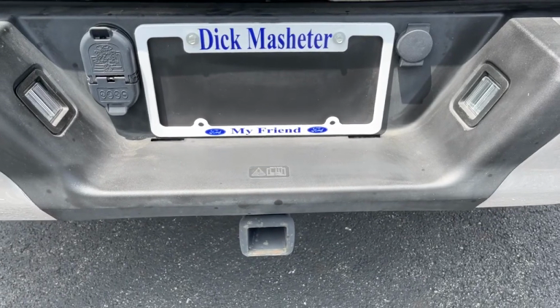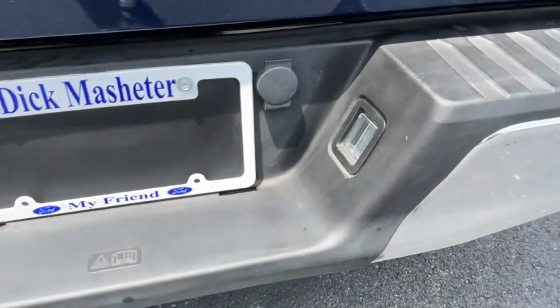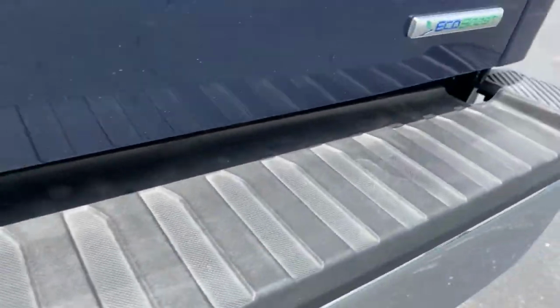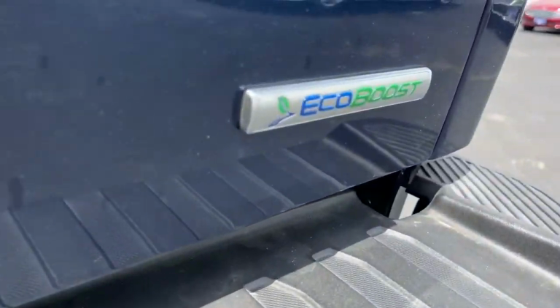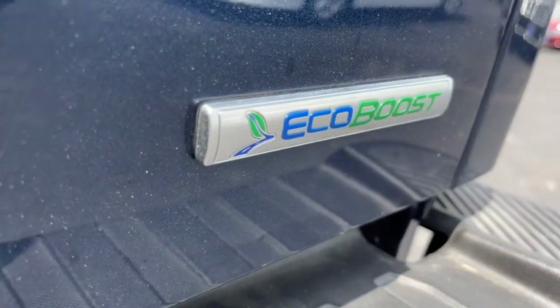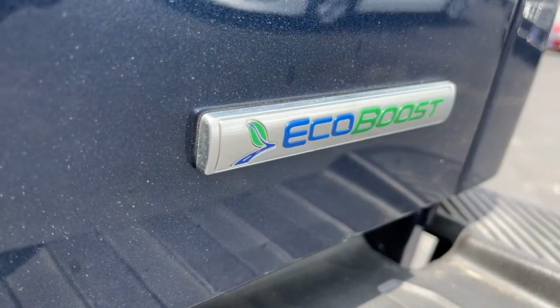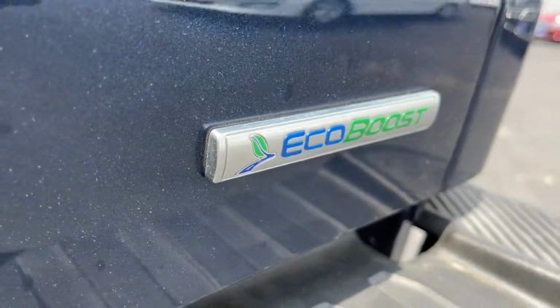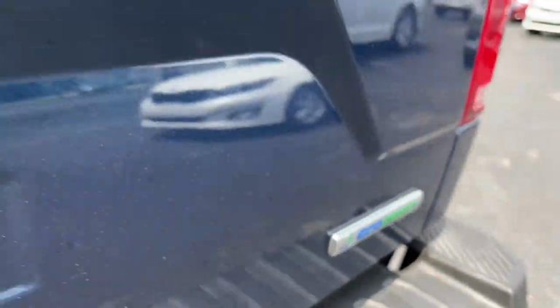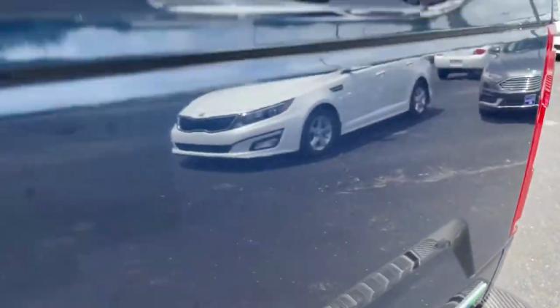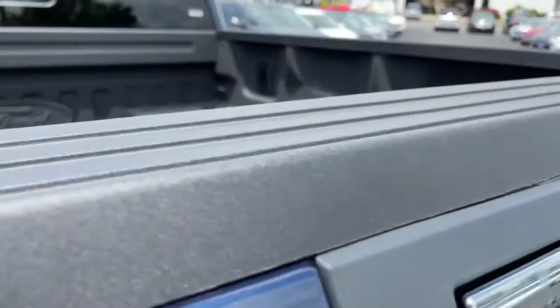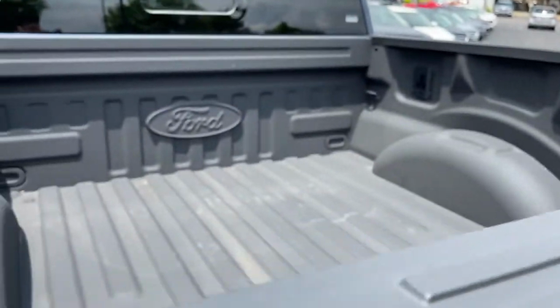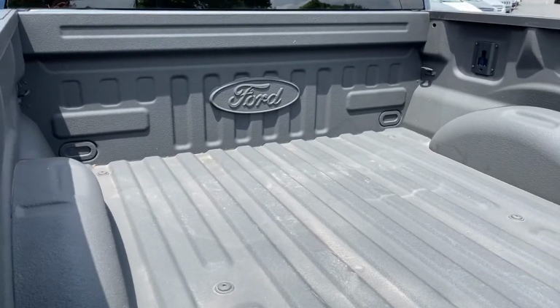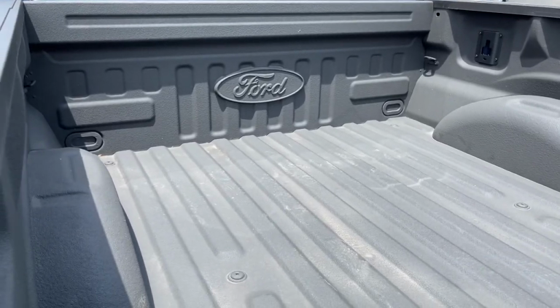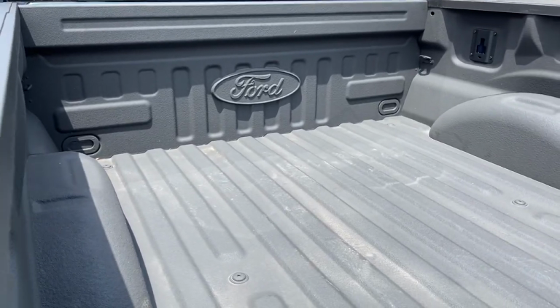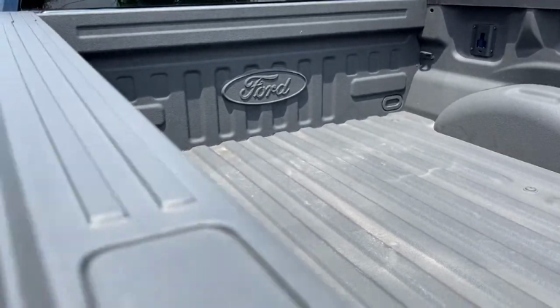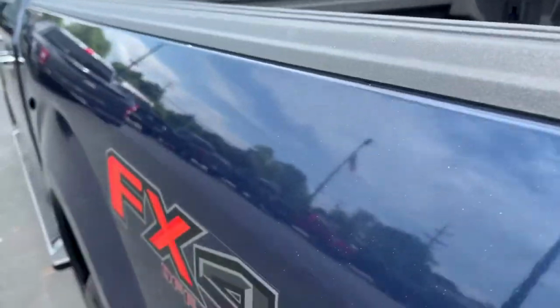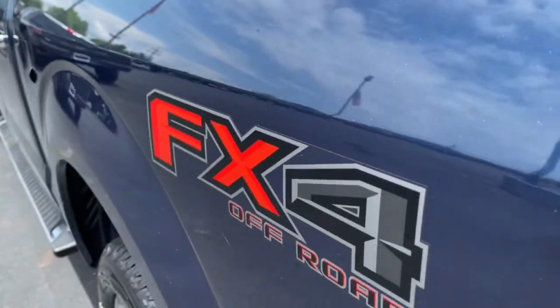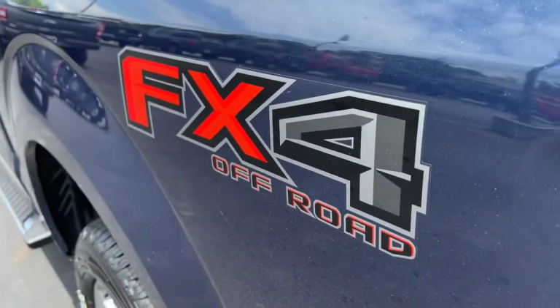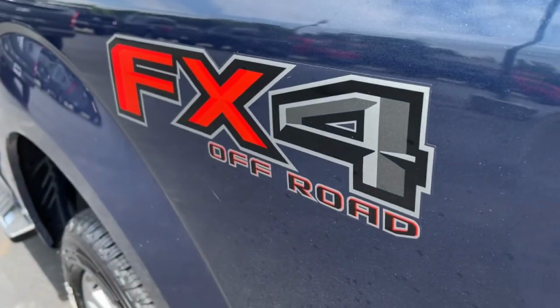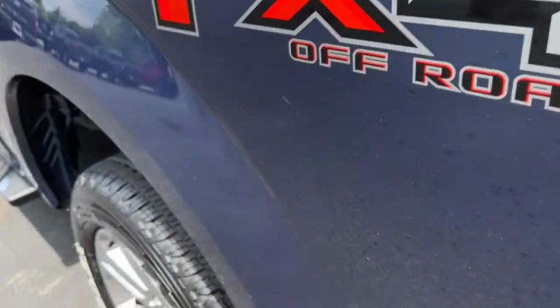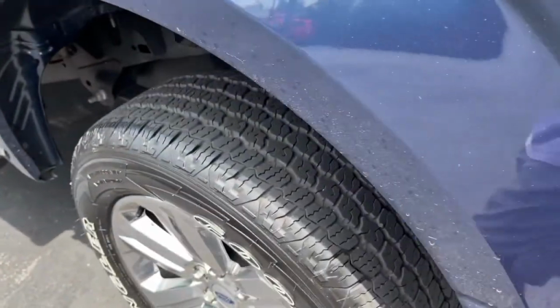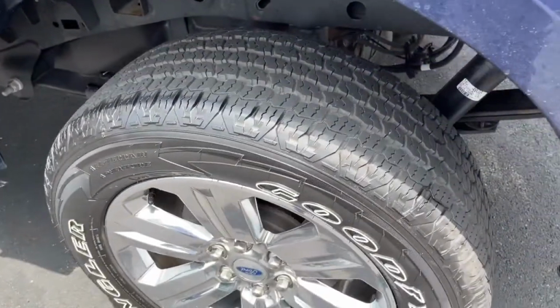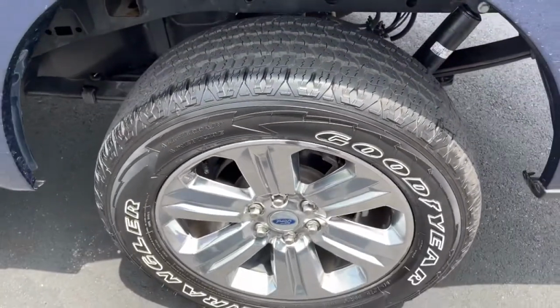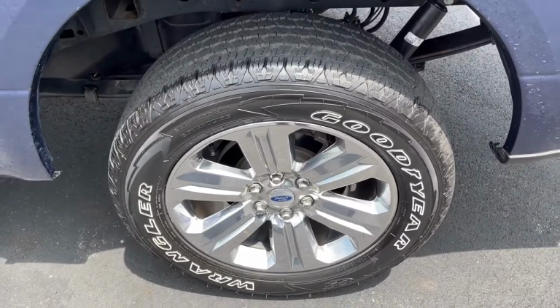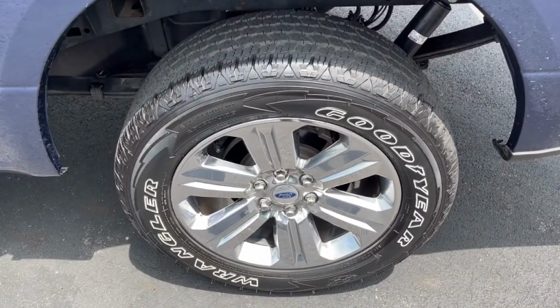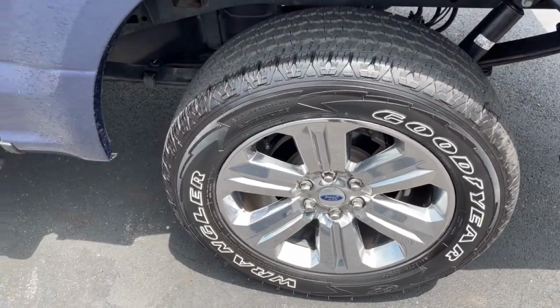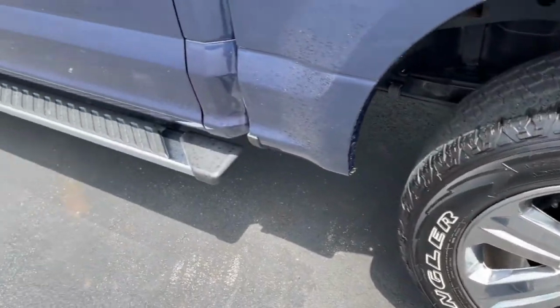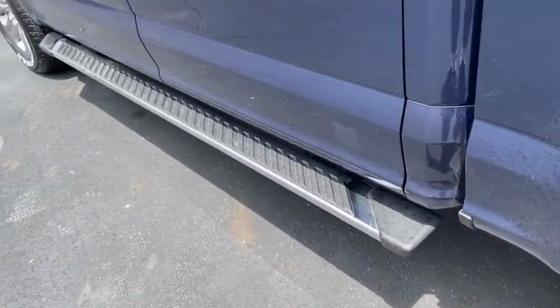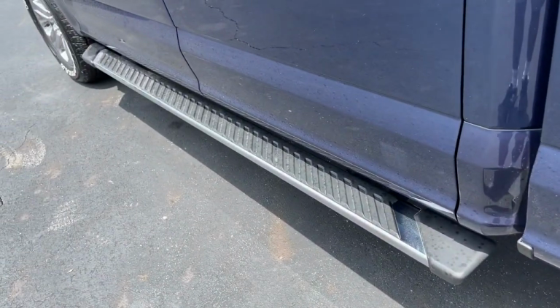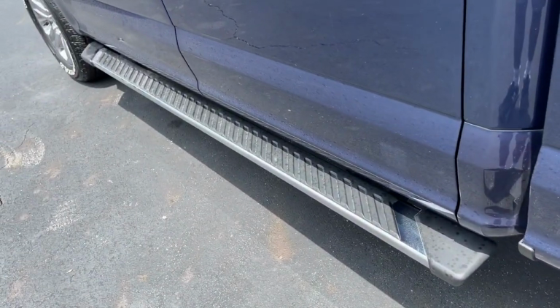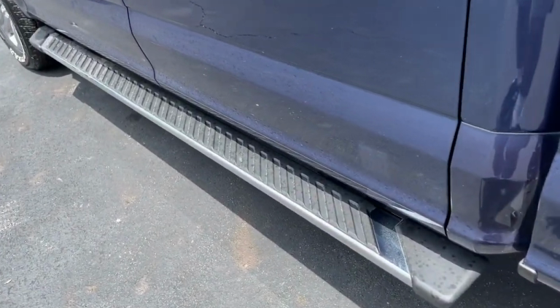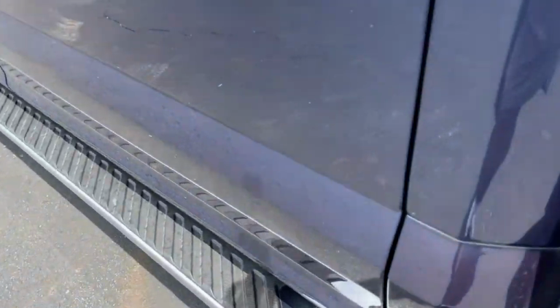Keyless entry, four-wheel drive, fog lamps, remote engine start, backup camera, aluminum wheels, Wi-Fi hotspot, Bluetooth connection, steering wheel audio controls, stability control.